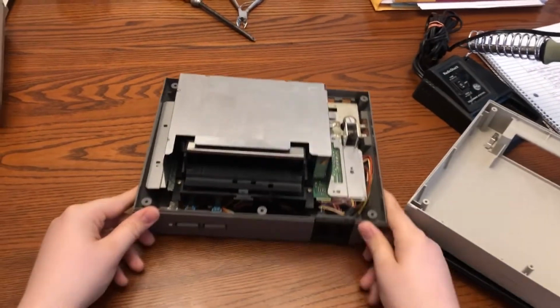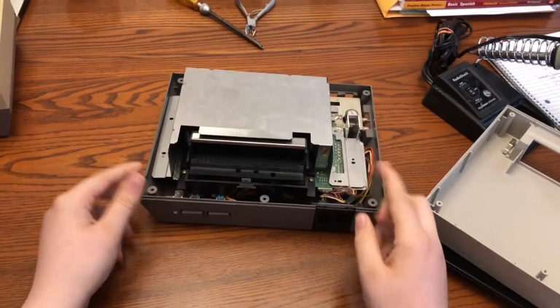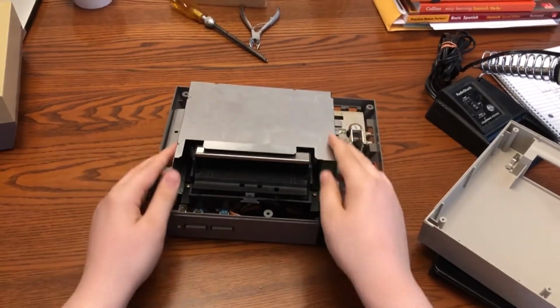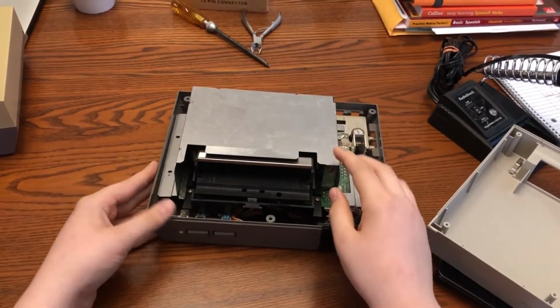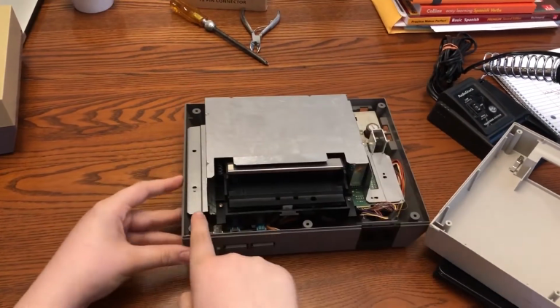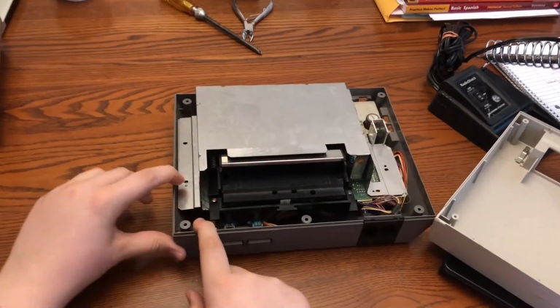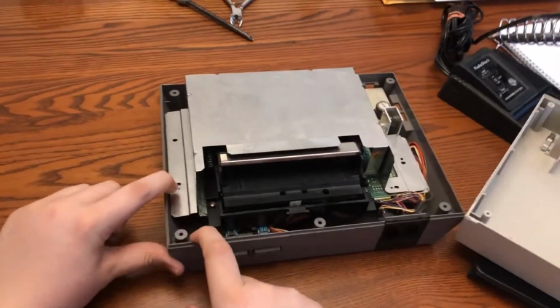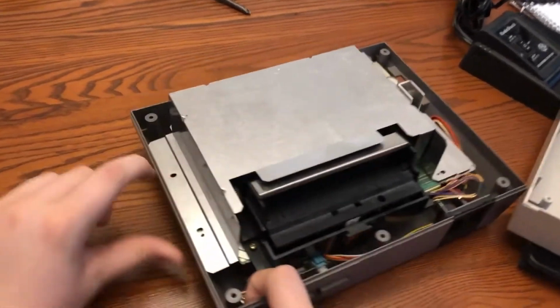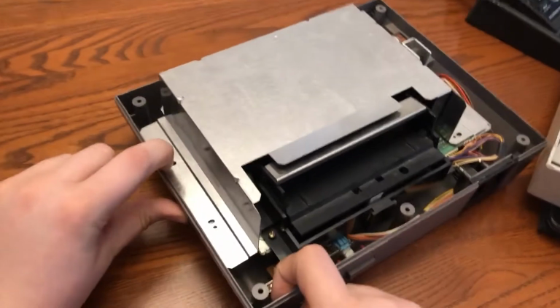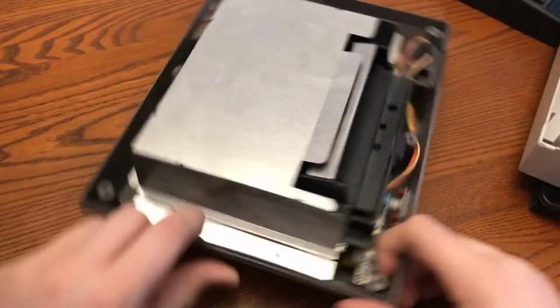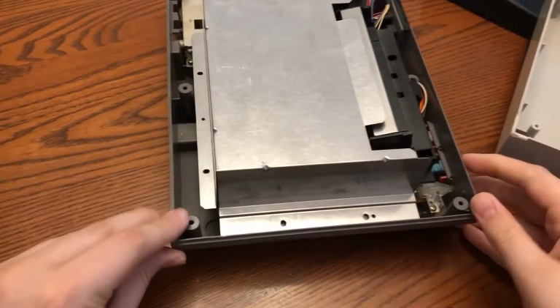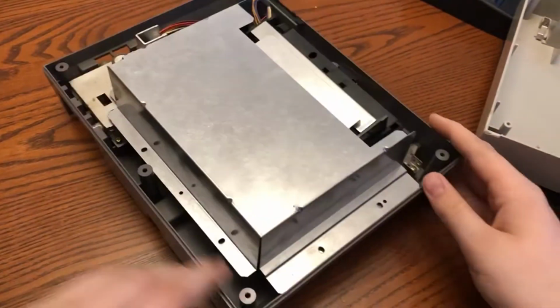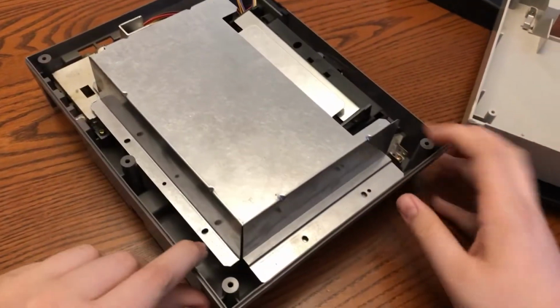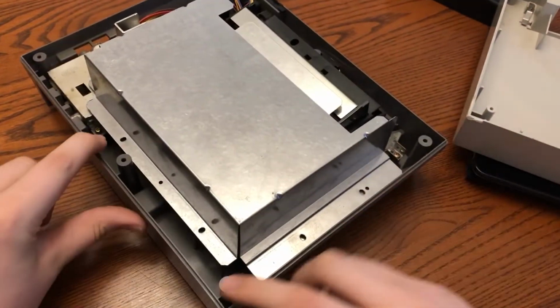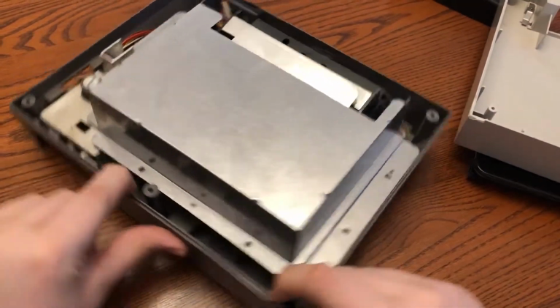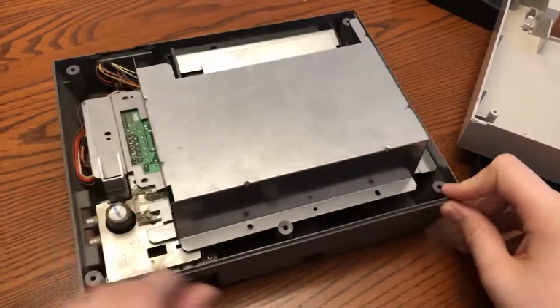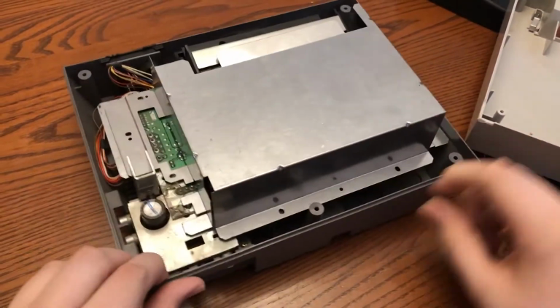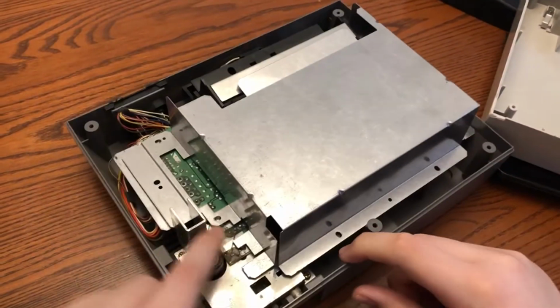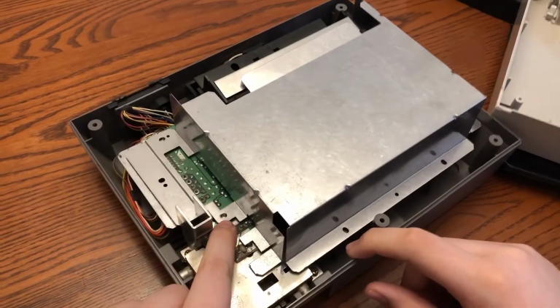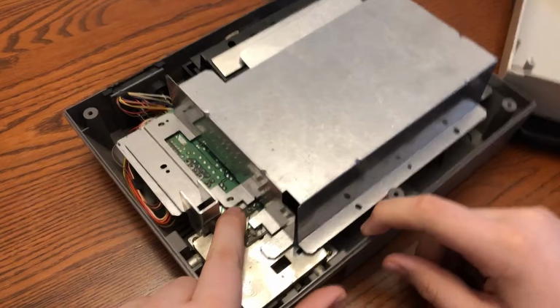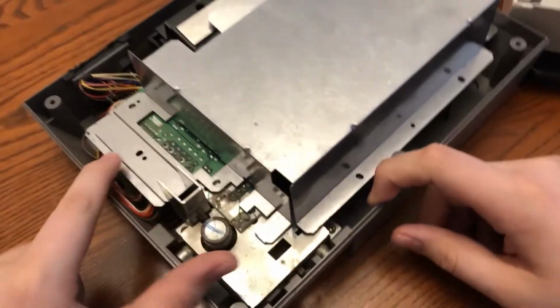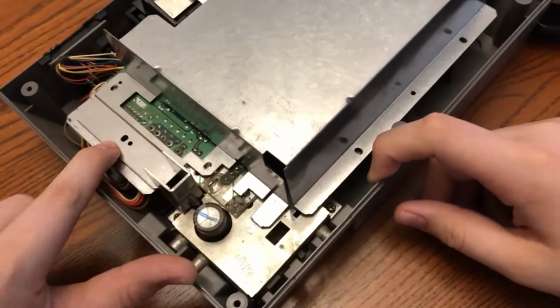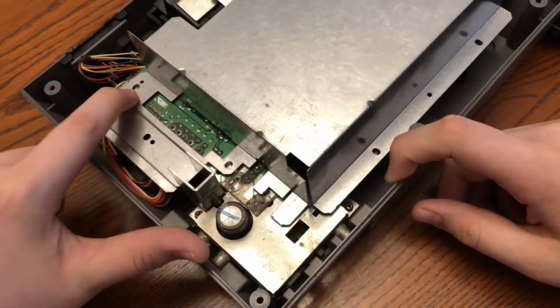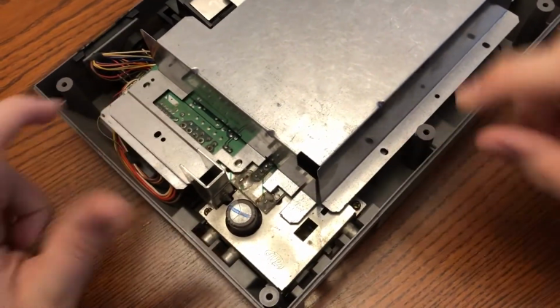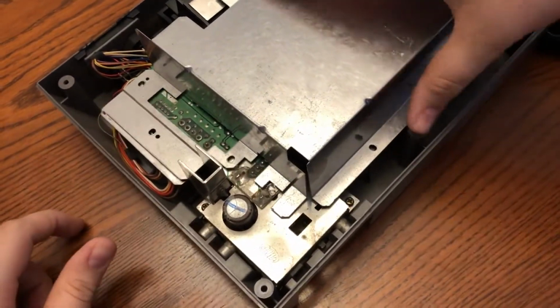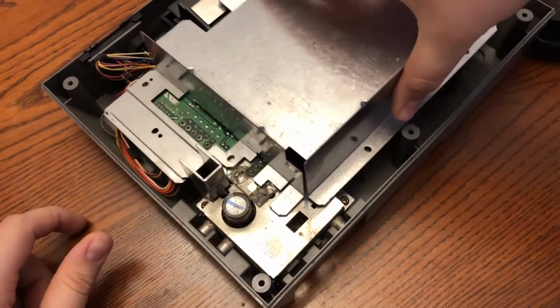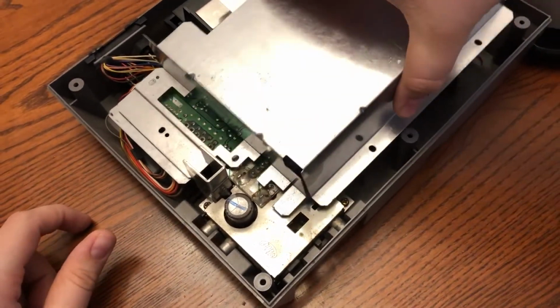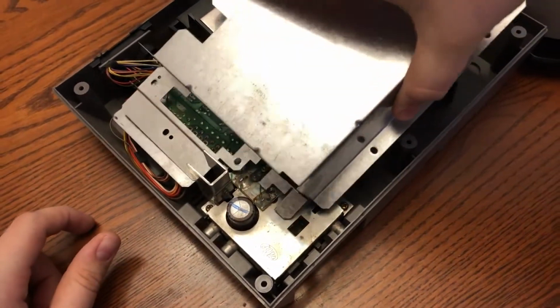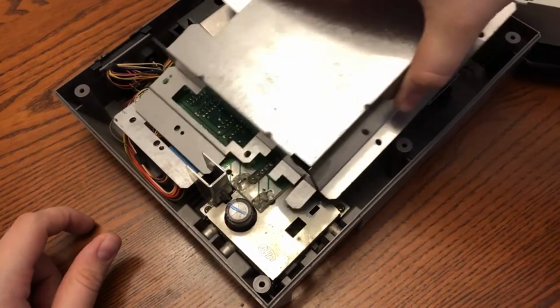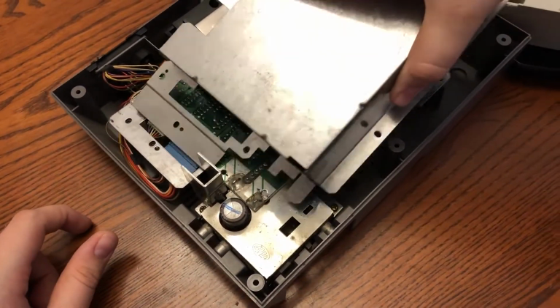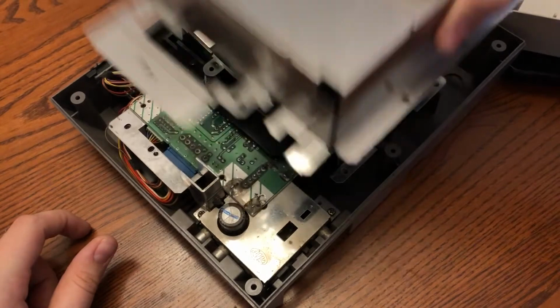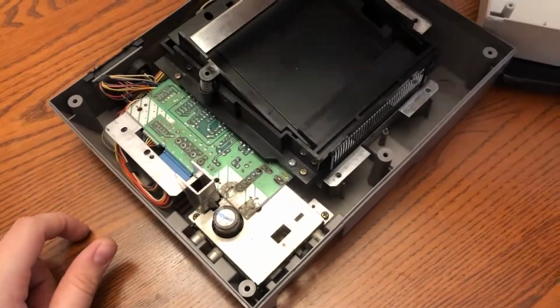Now, once that is done, you're going to want to remove the screws keeping the heat shield attached. Once that is done, it should slide right off. You might have to angle it a bit just to get it out.